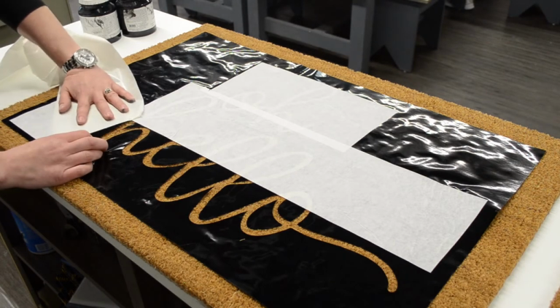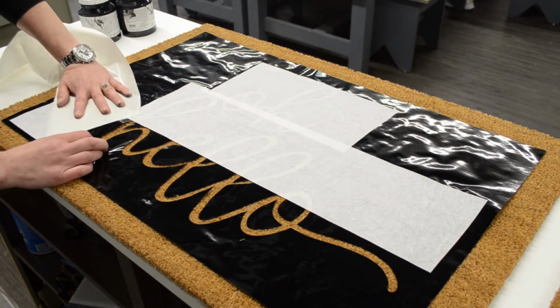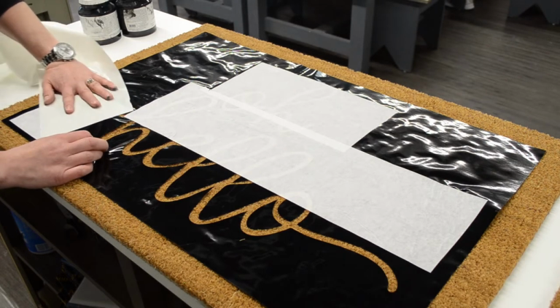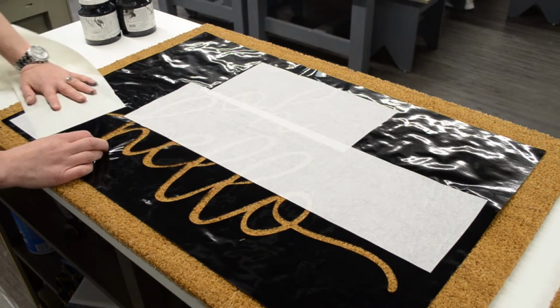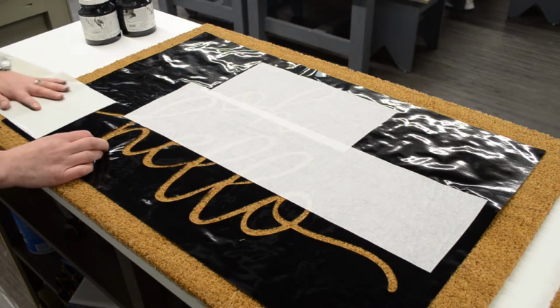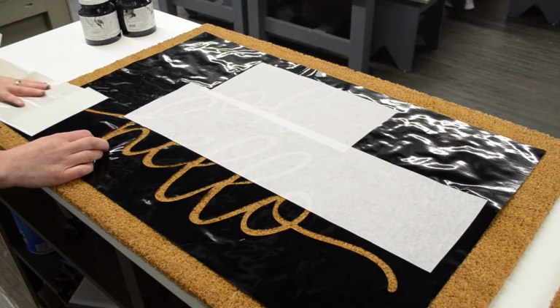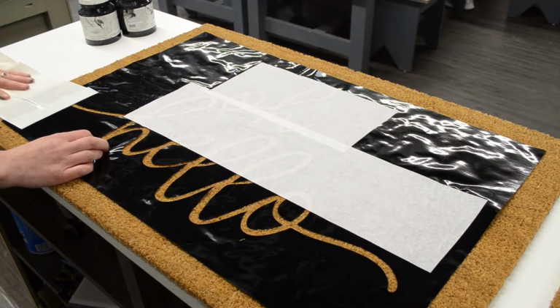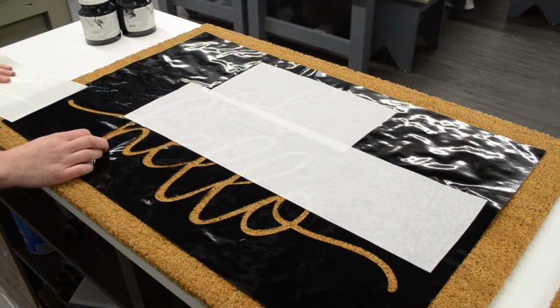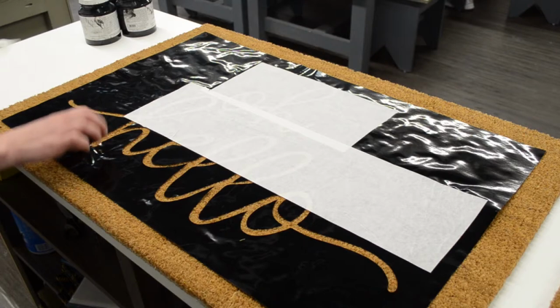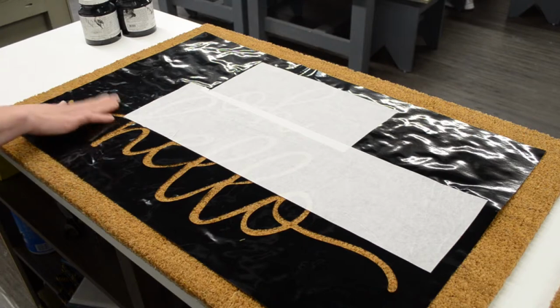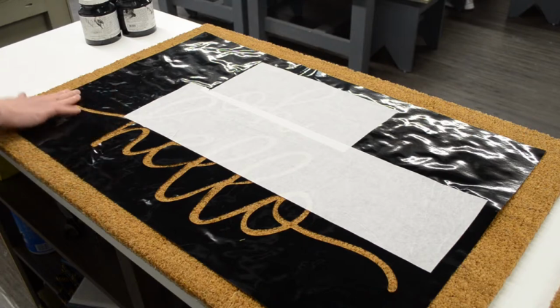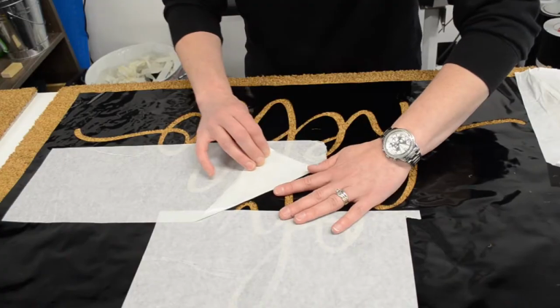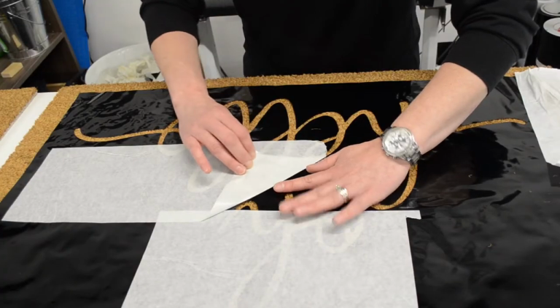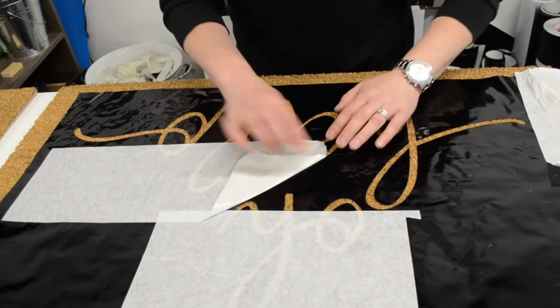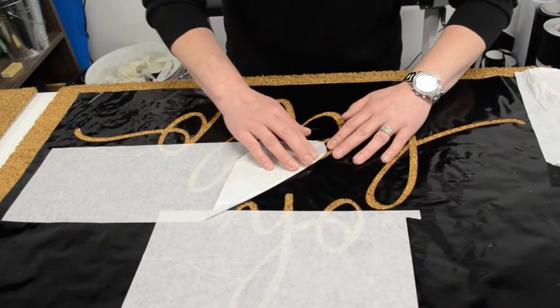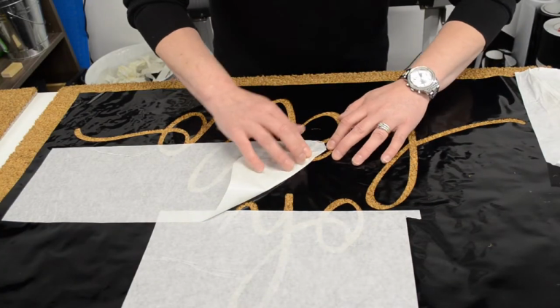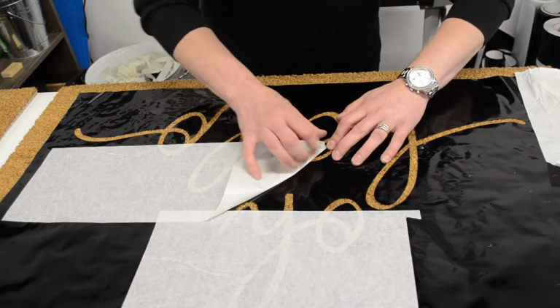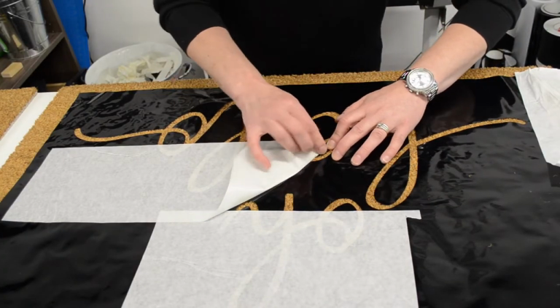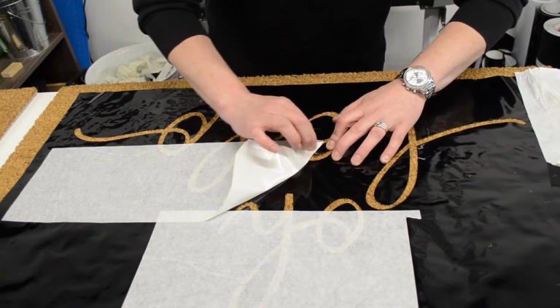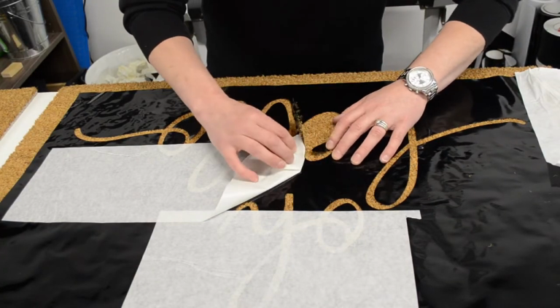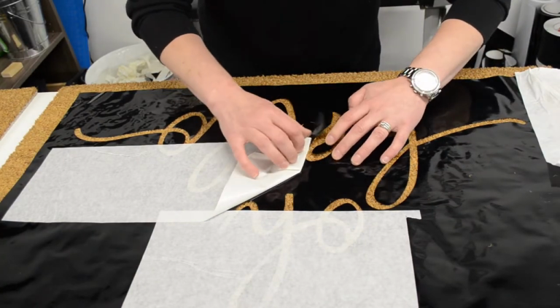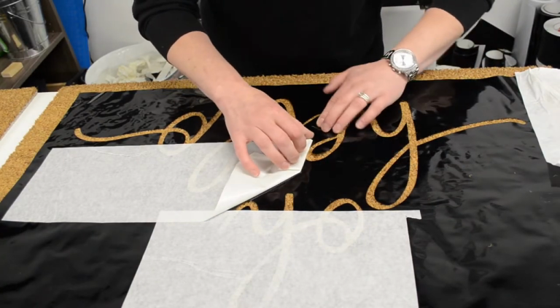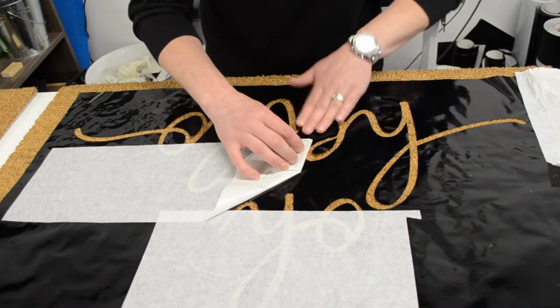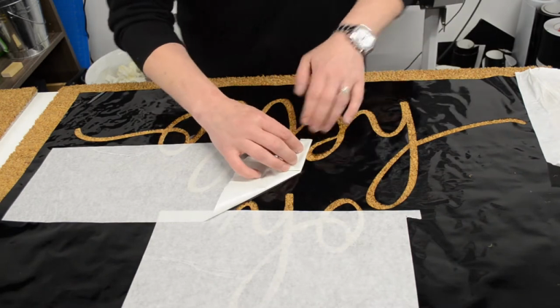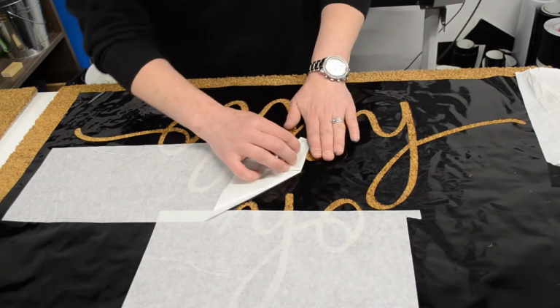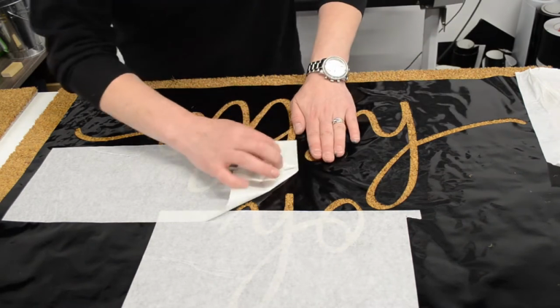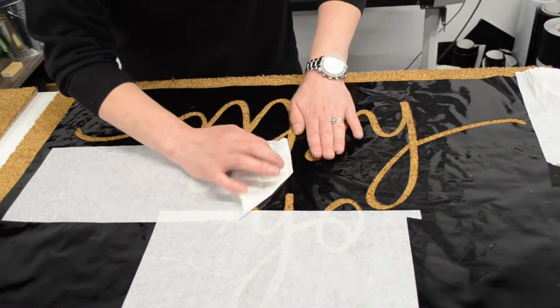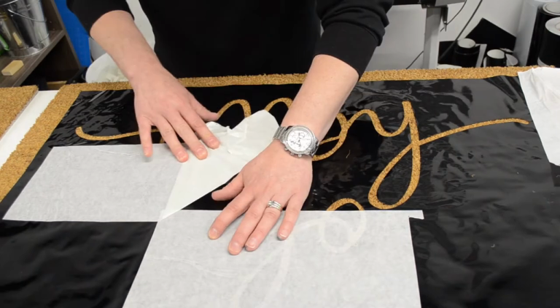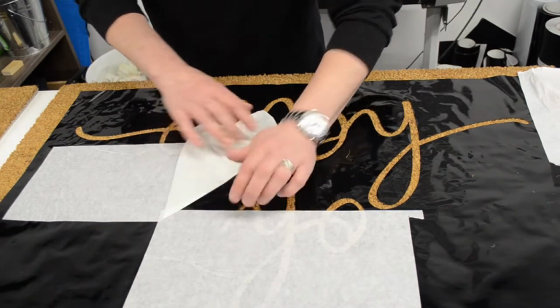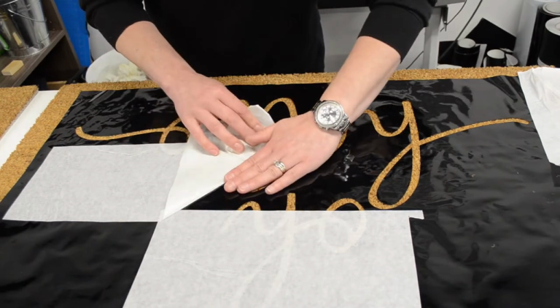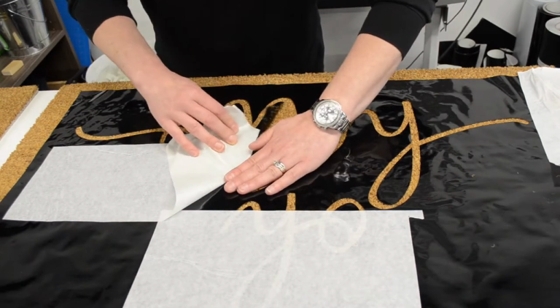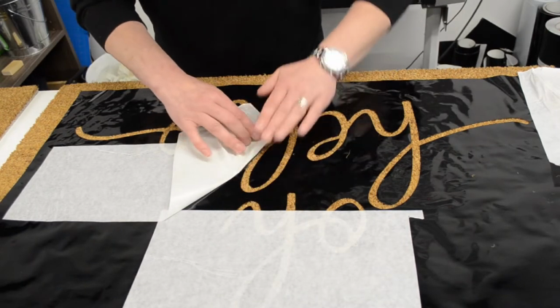You can just tear back smaller pieces — as you can see we've done strips on this. But if you've got a full transfer tape on there, you can just rip and tear the top transfer tape to make it easier.